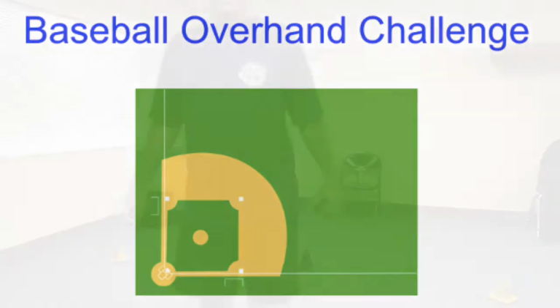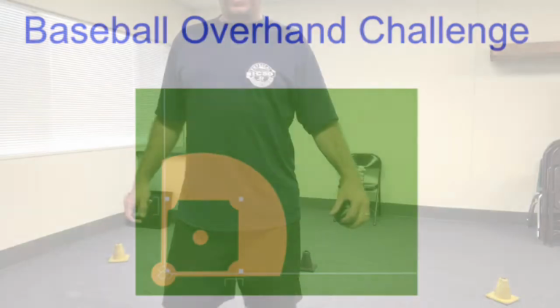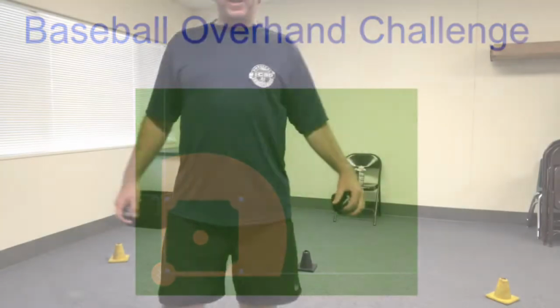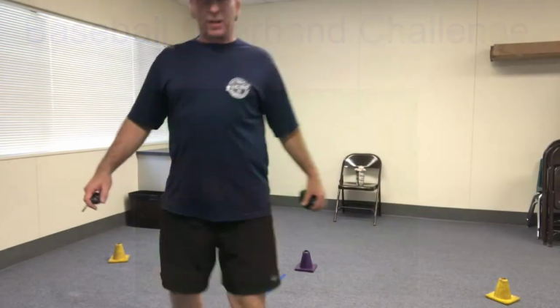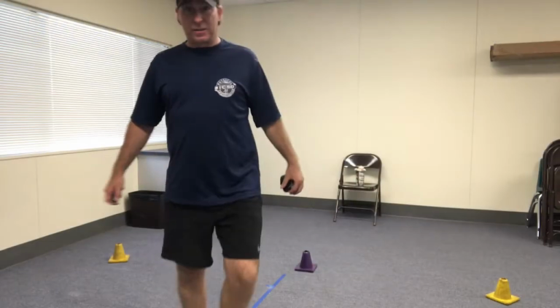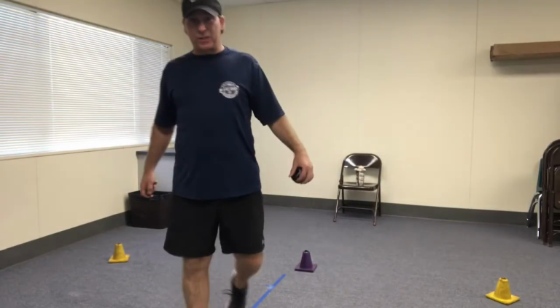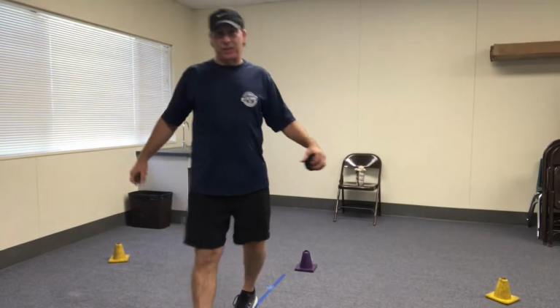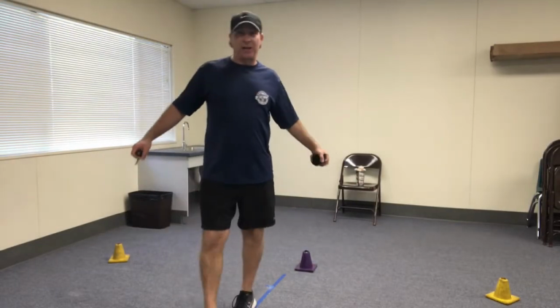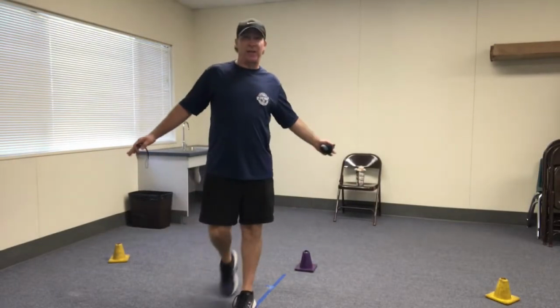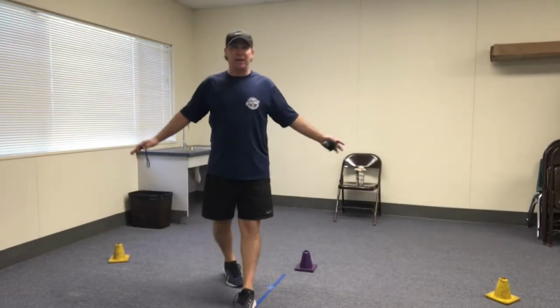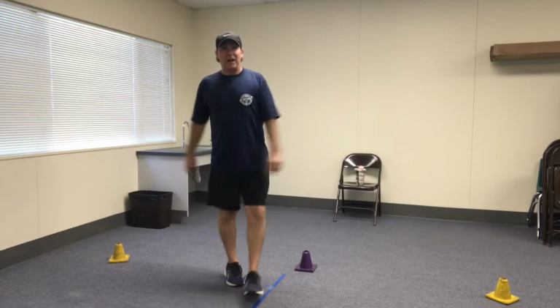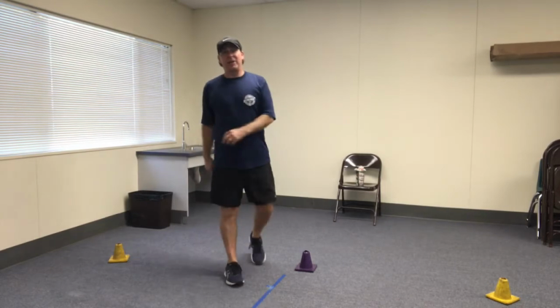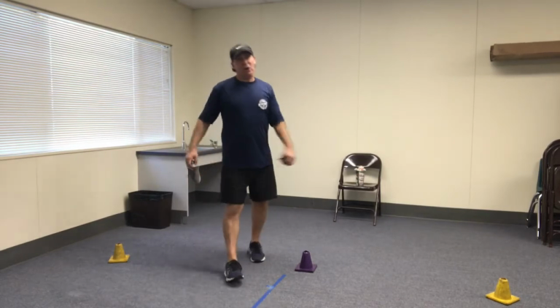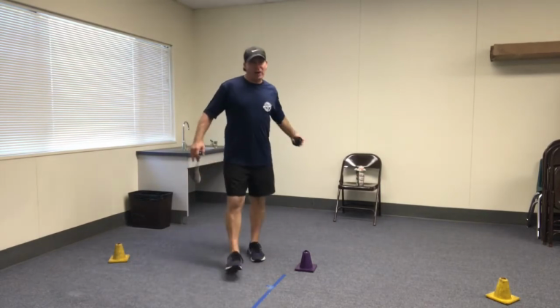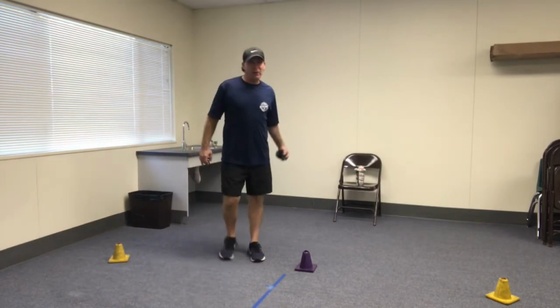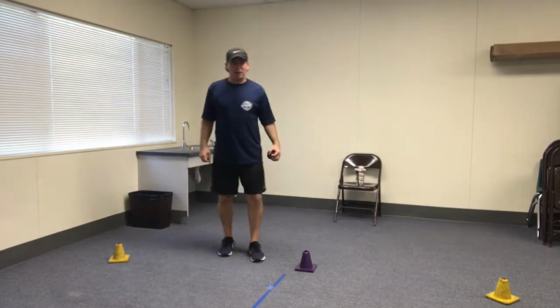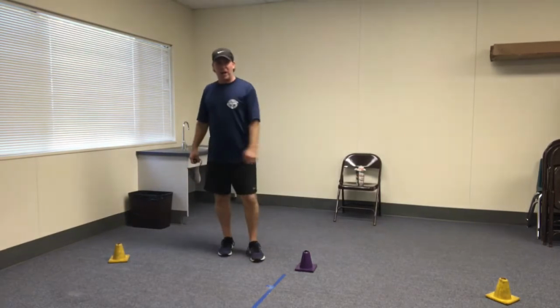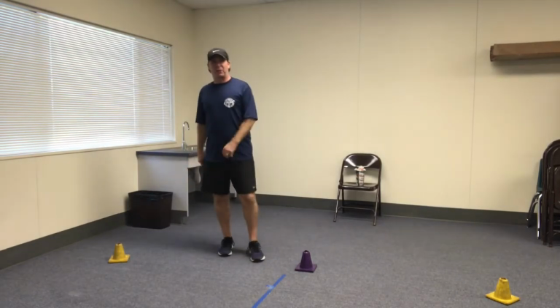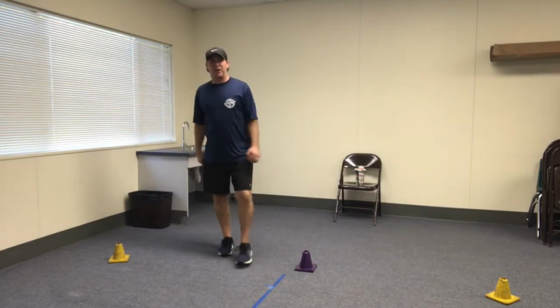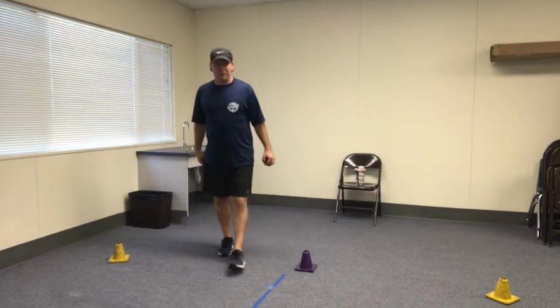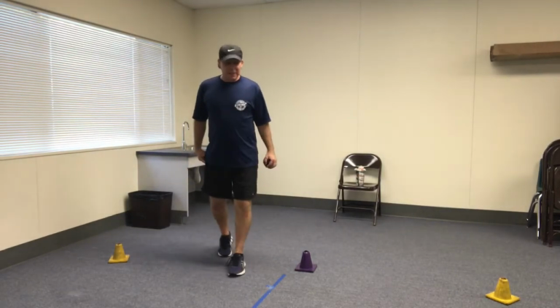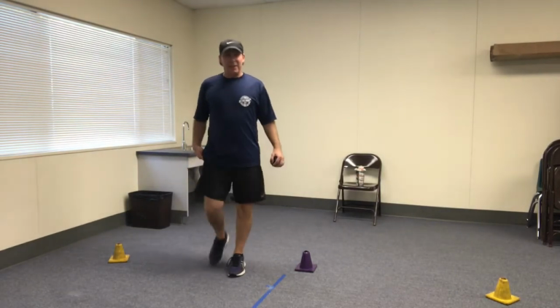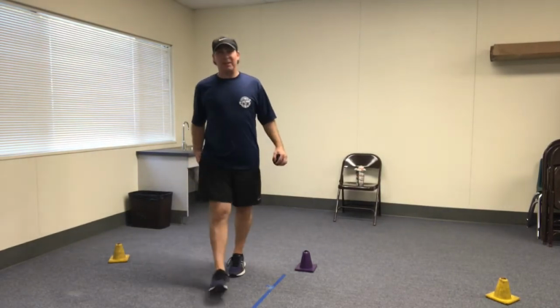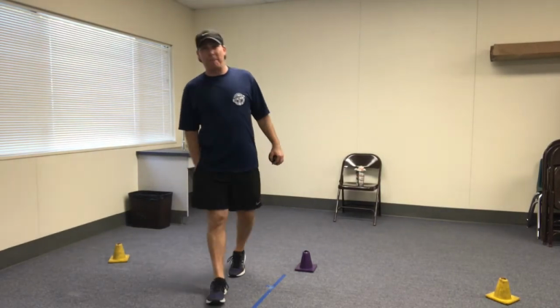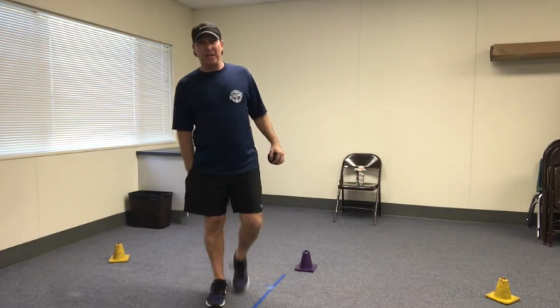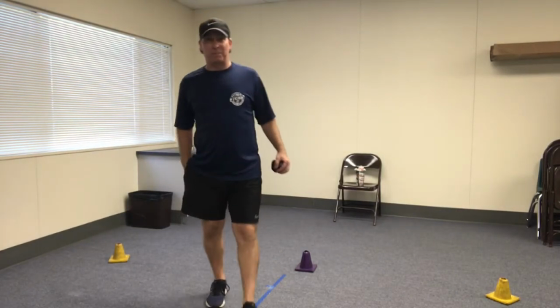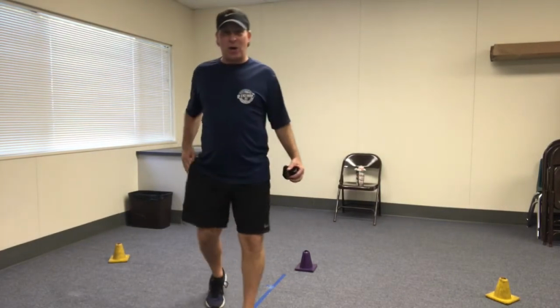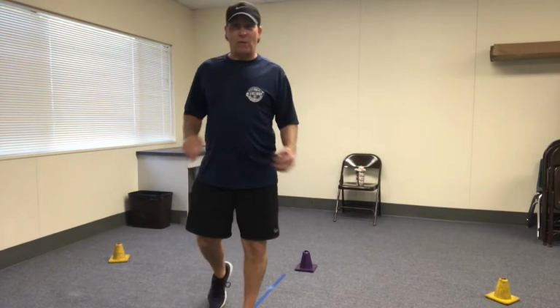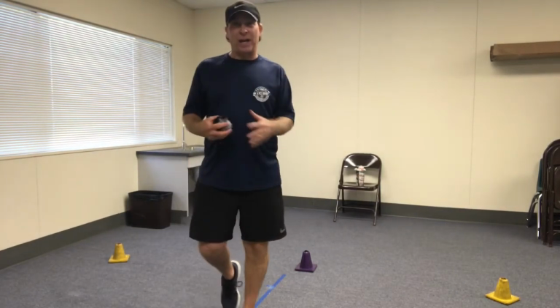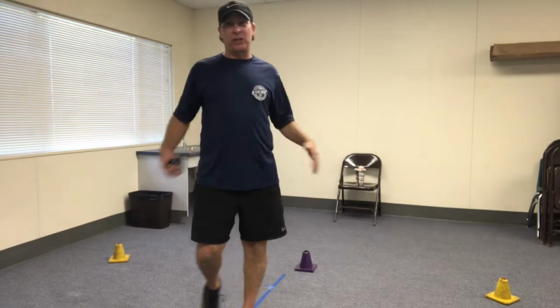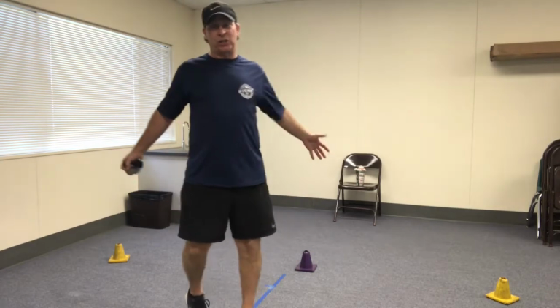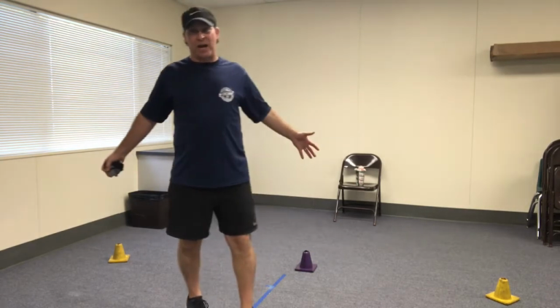Hello boys and girls, Mr. Sassanos here. I have a new overhand throw challenge for you. This is the baseball overhand challenge.